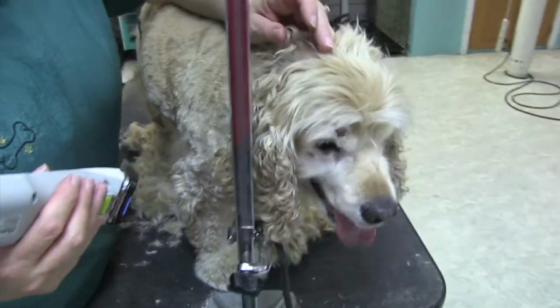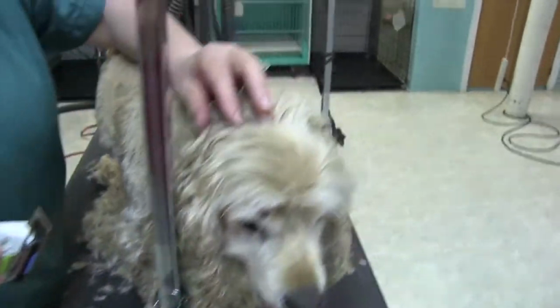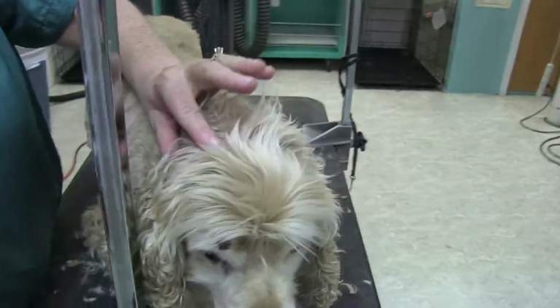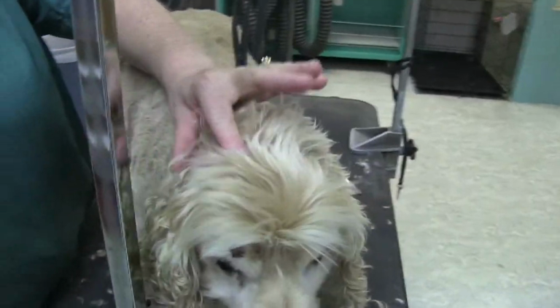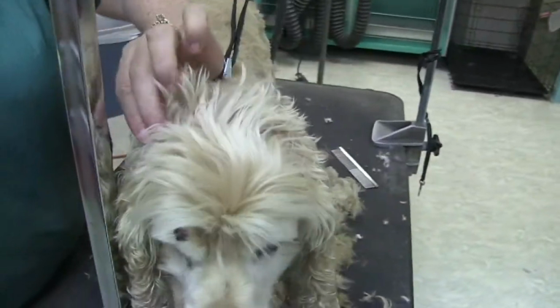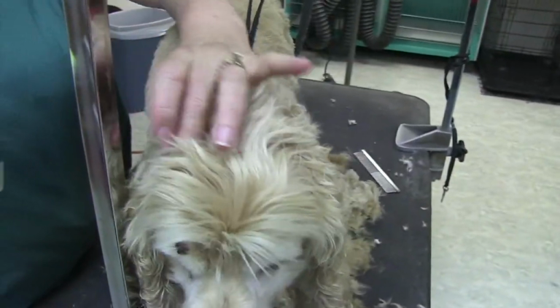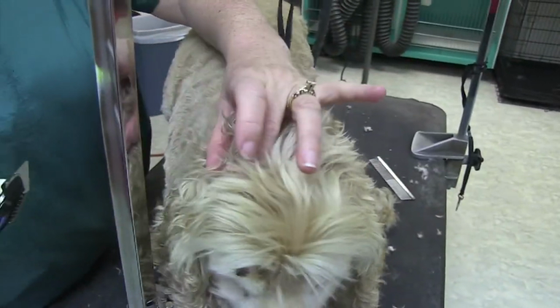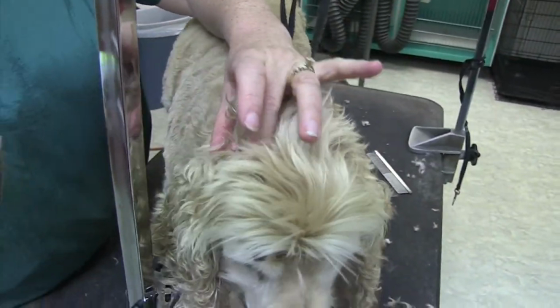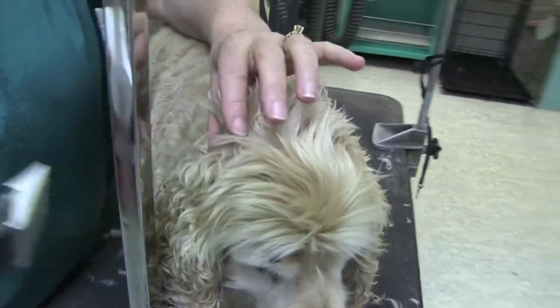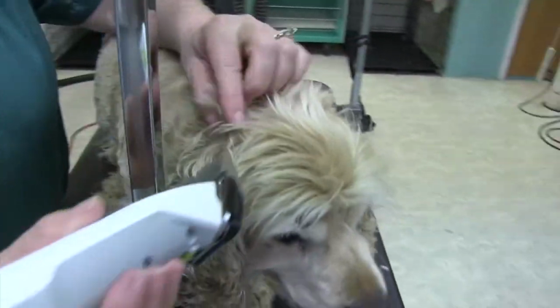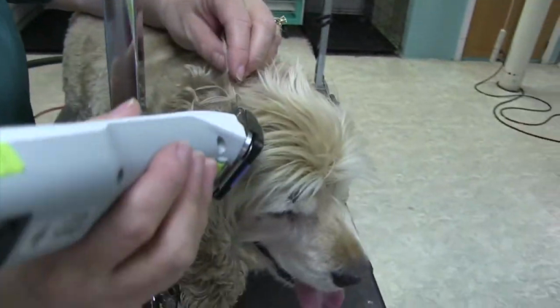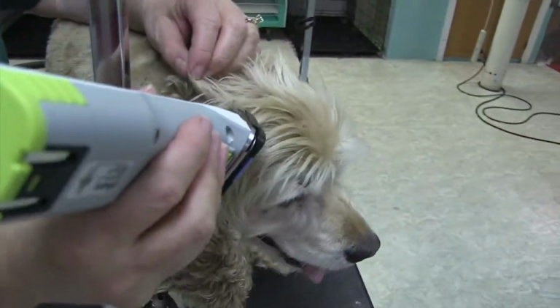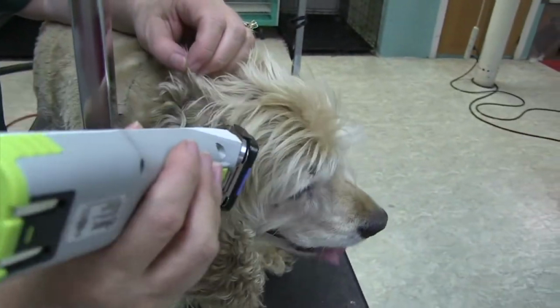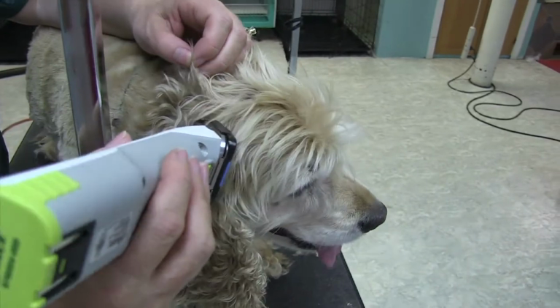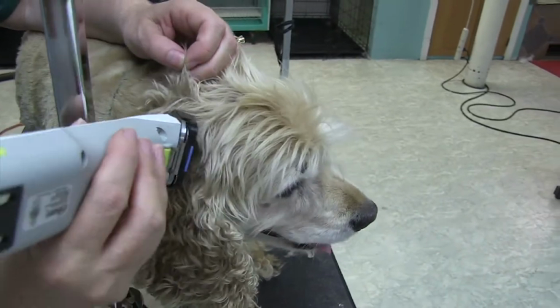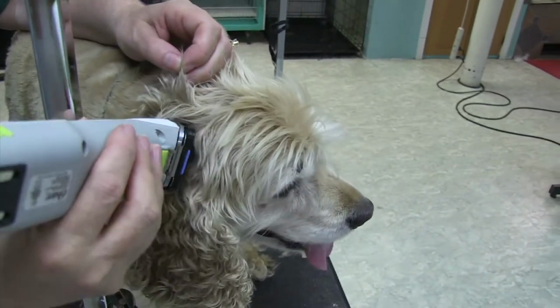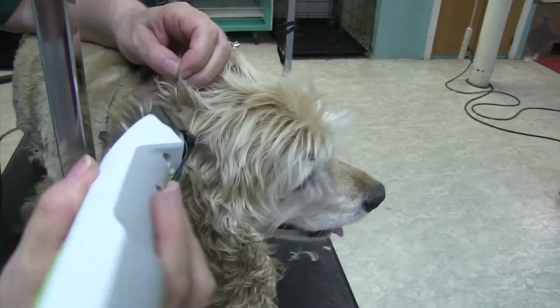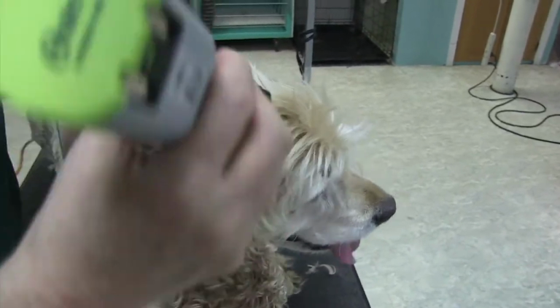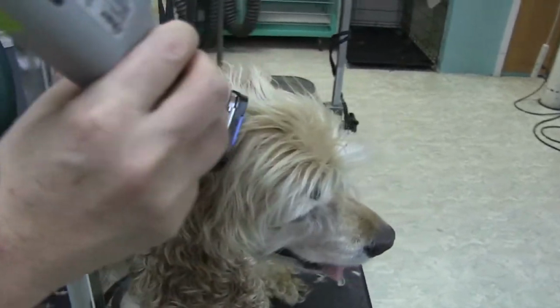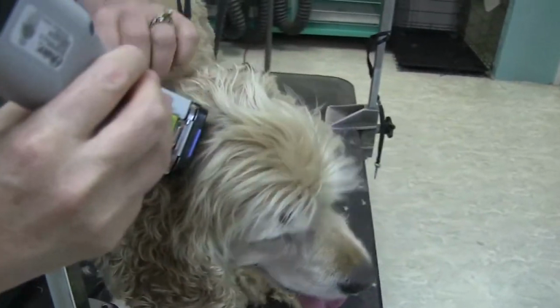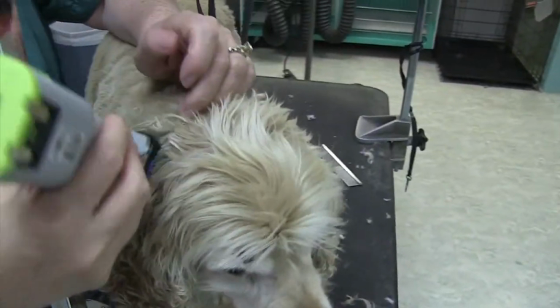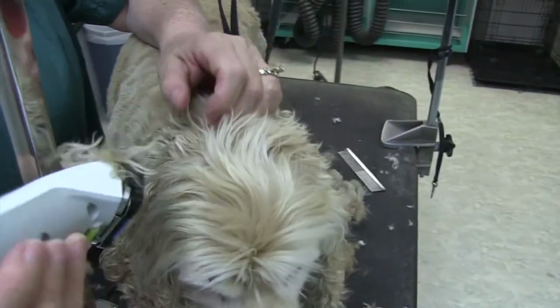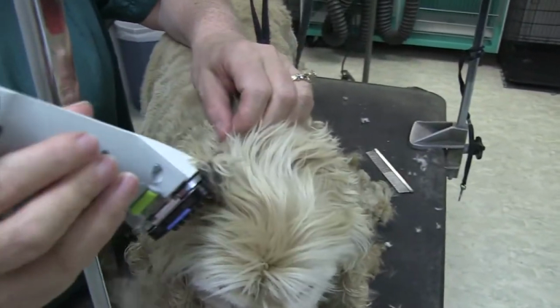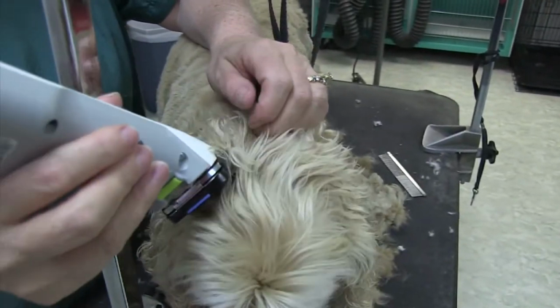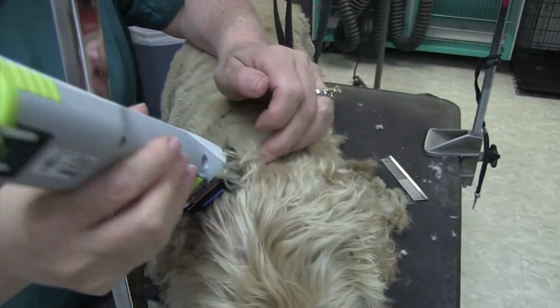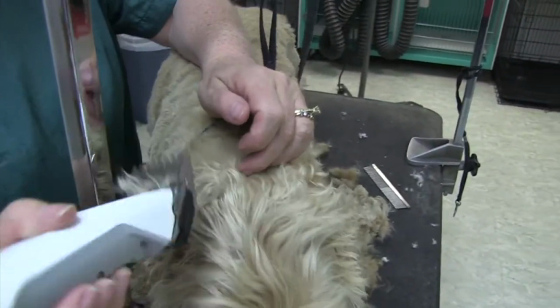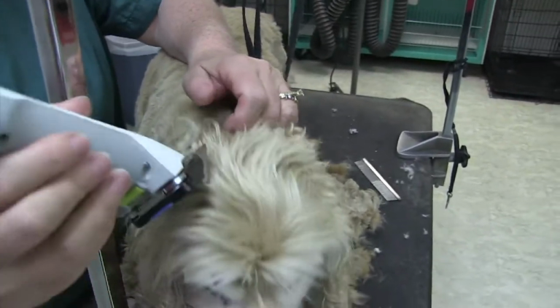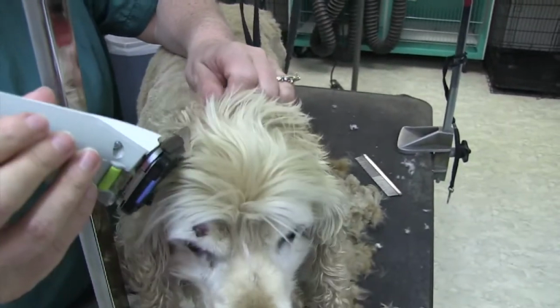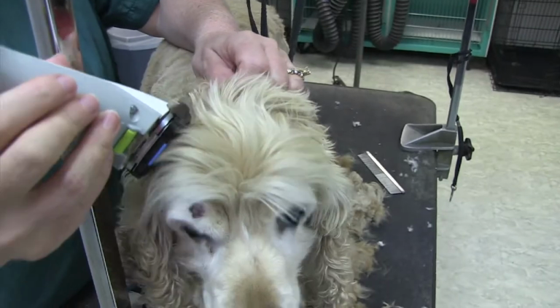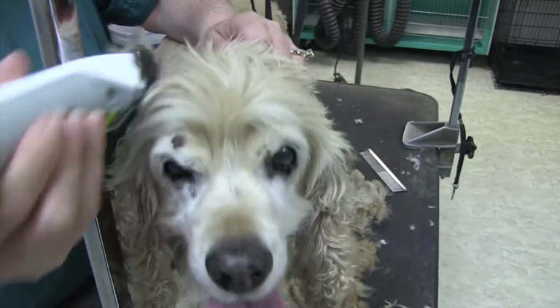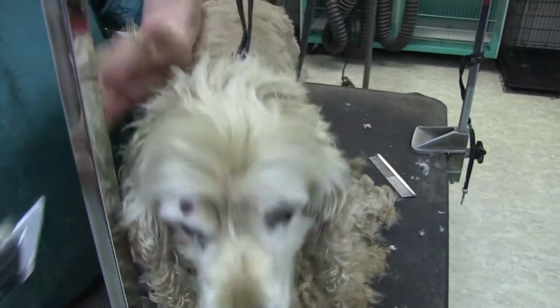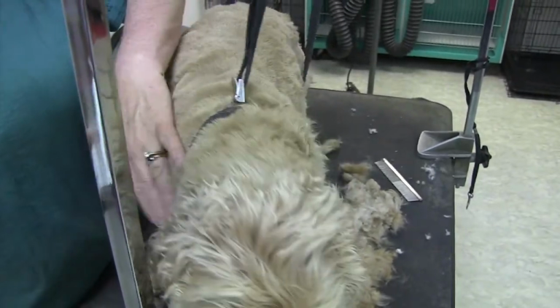See how she has this one on her head? That'll go over it and it won't cut into it, because the last thing we want to do is injure the dog.